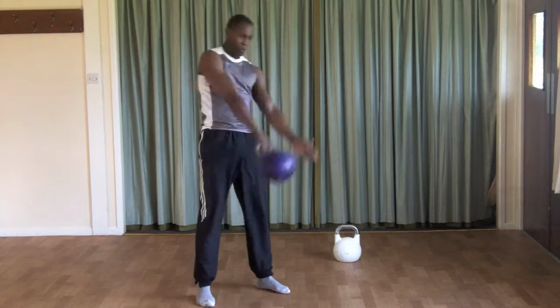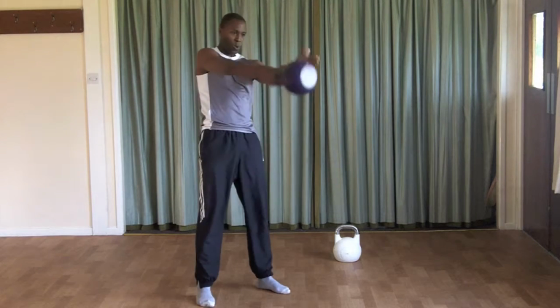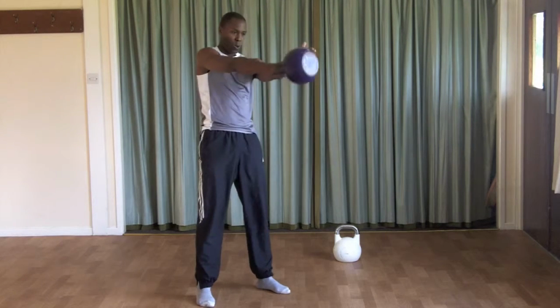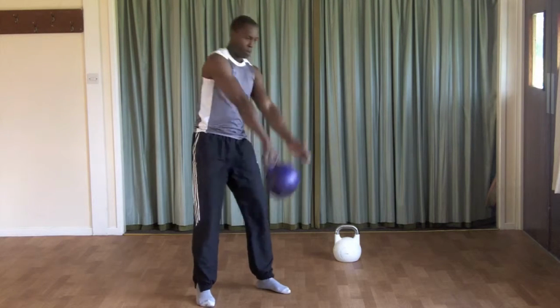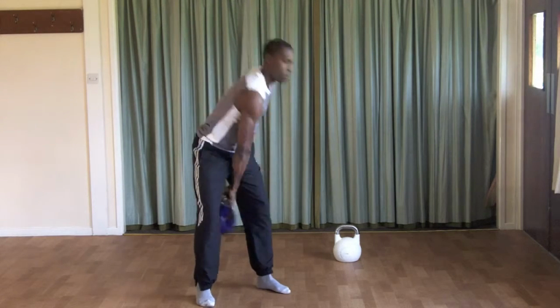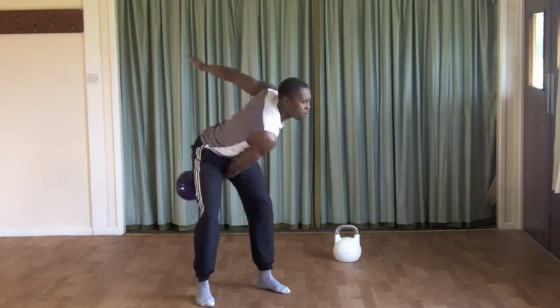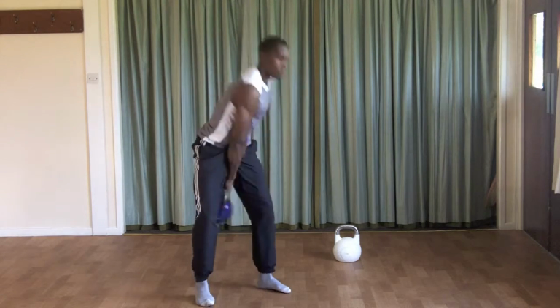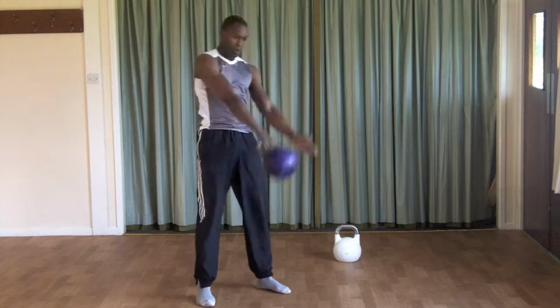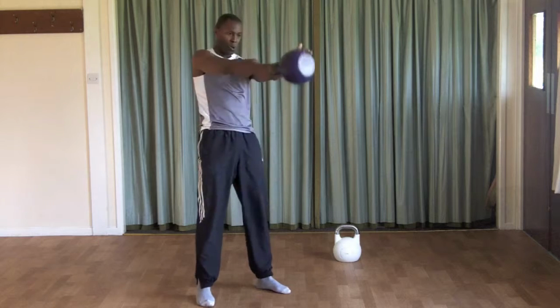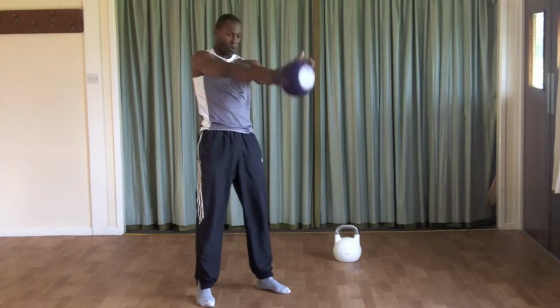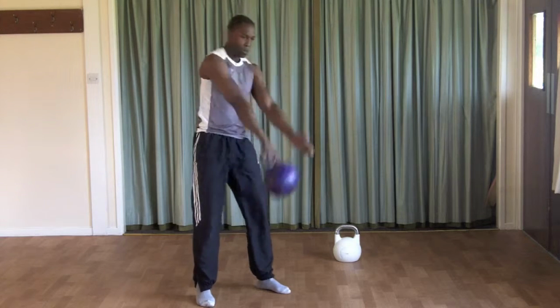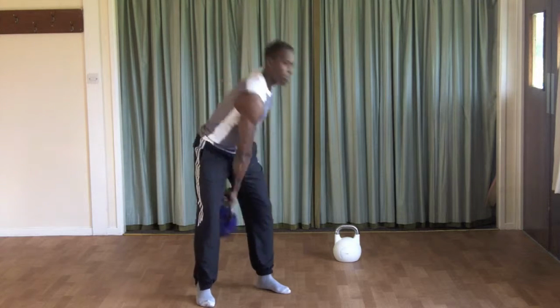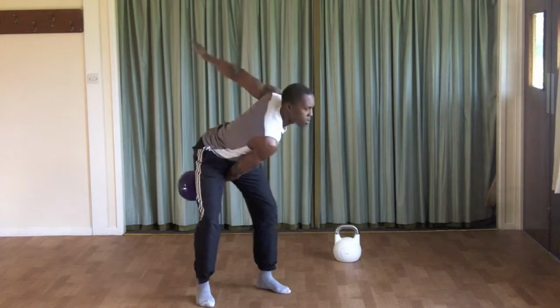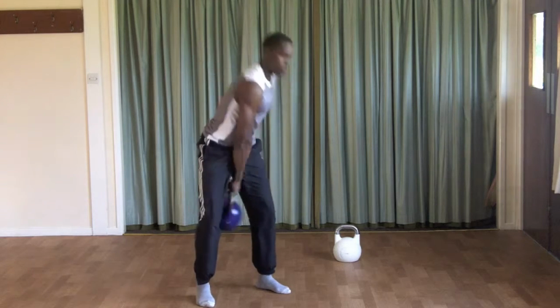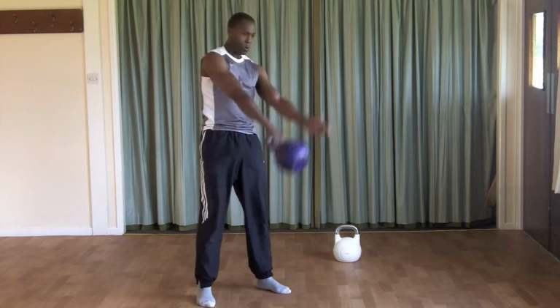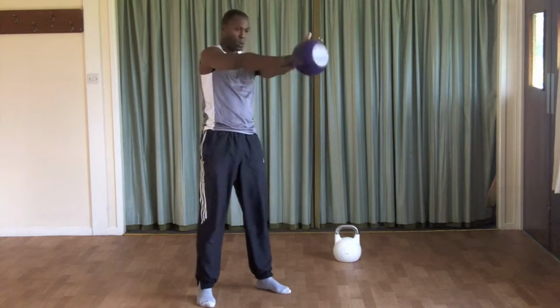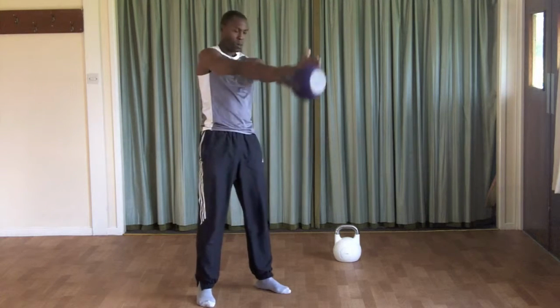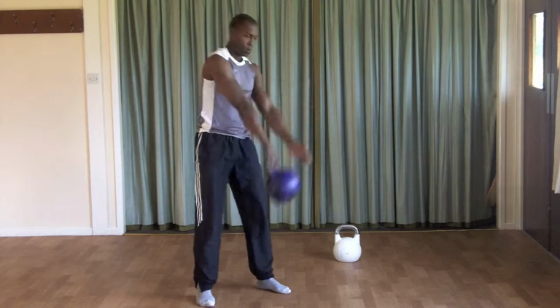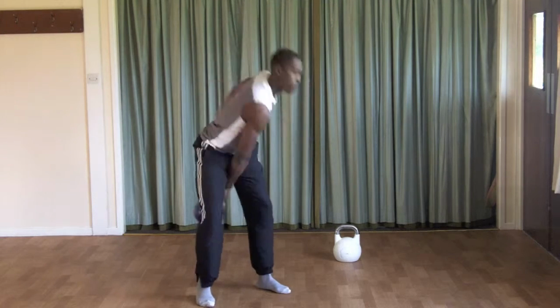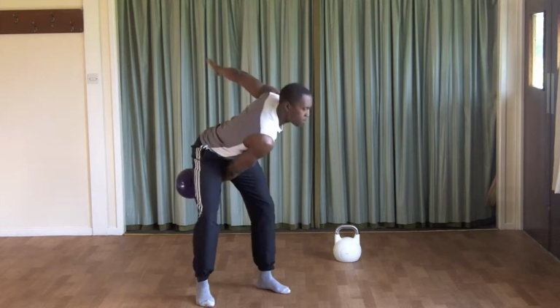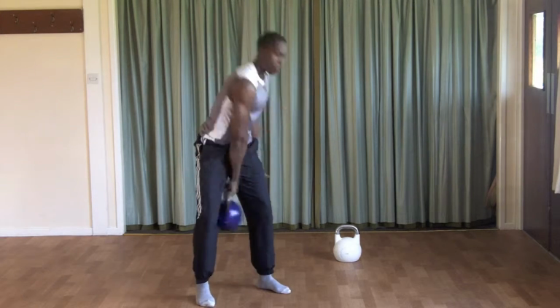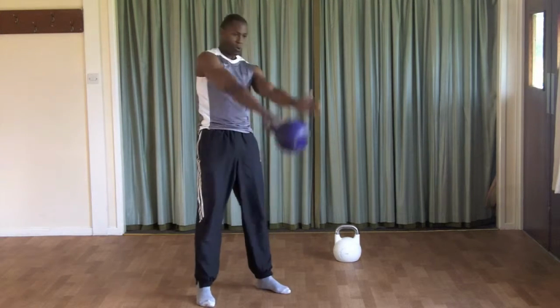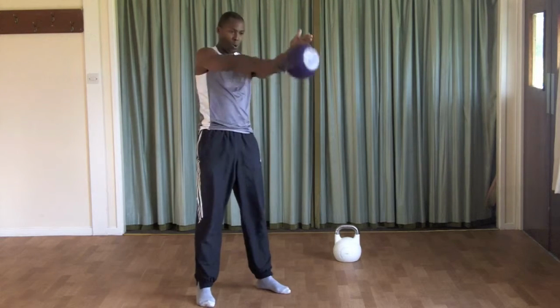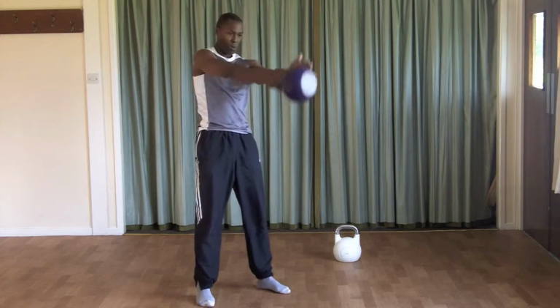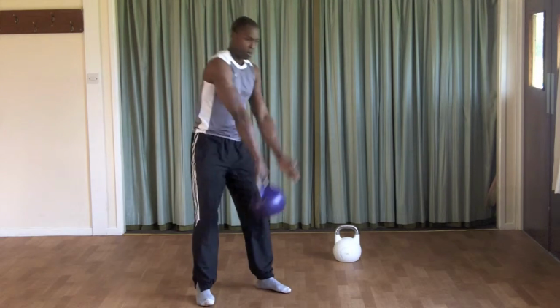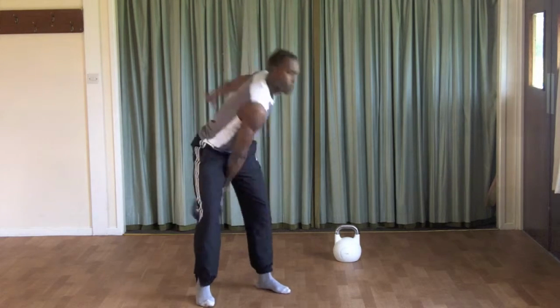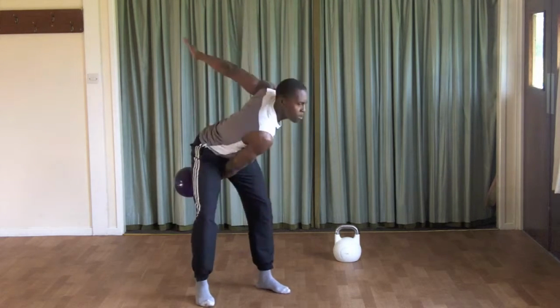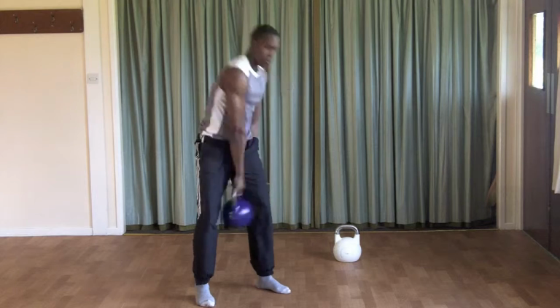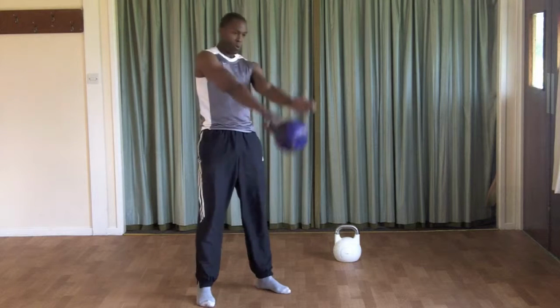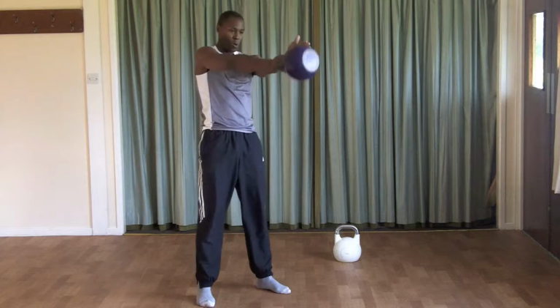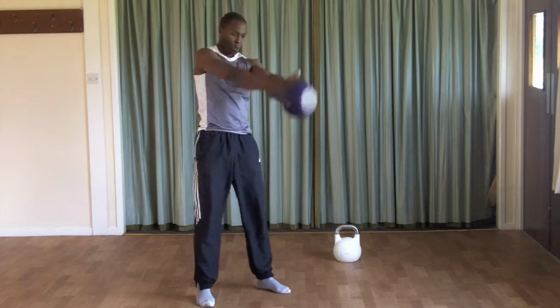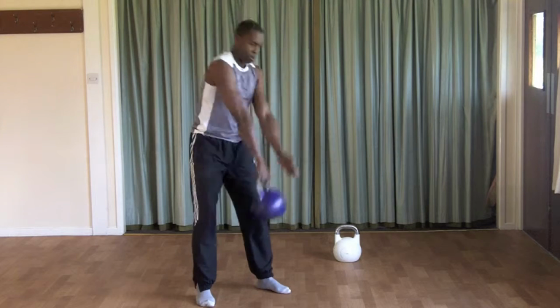A slight rotation of your swinging arm as the bell passes in between the legs will help ensure the bell passes through the legs easily and safely.